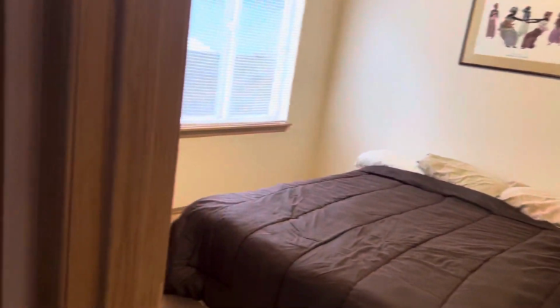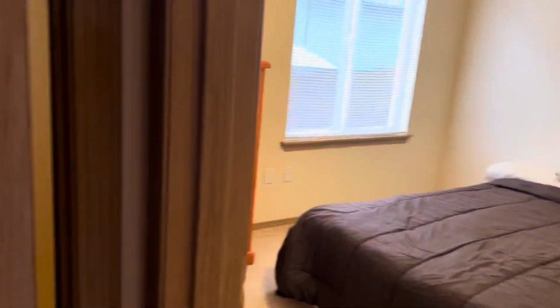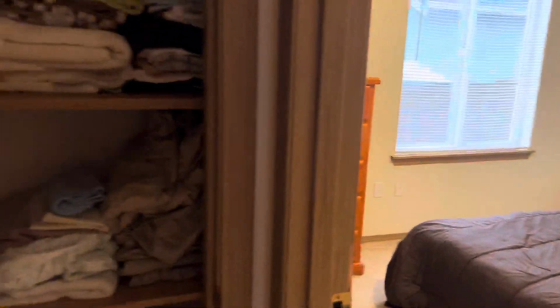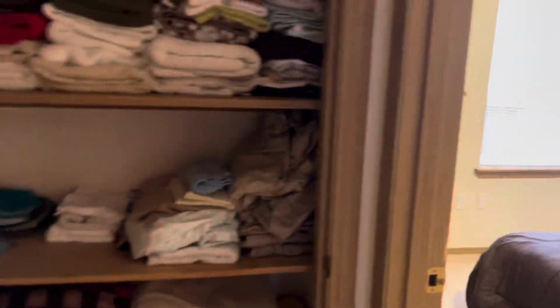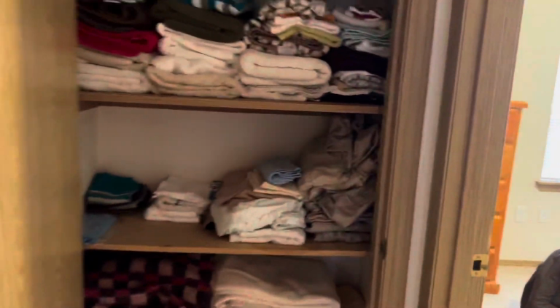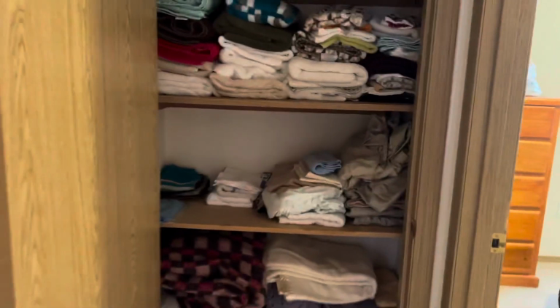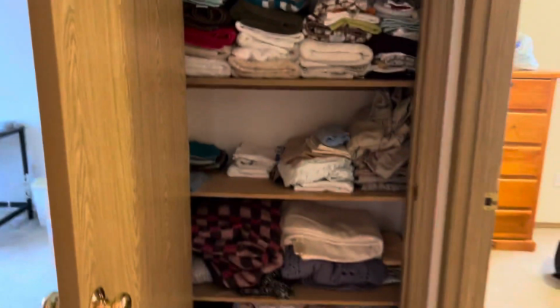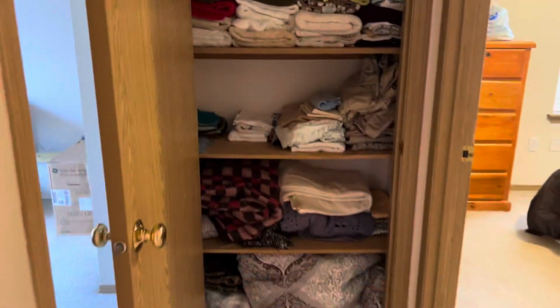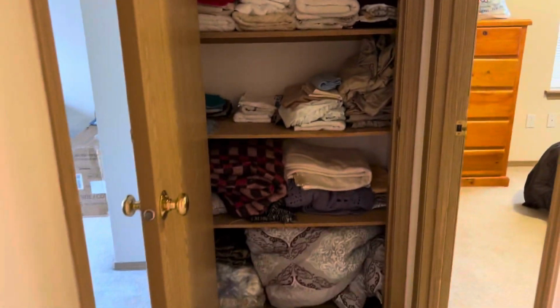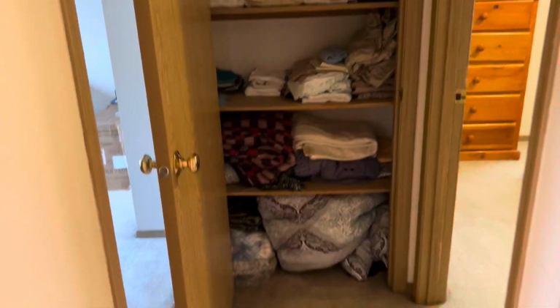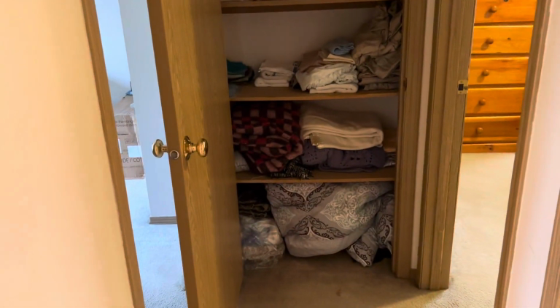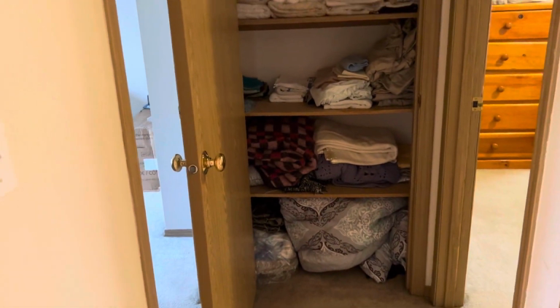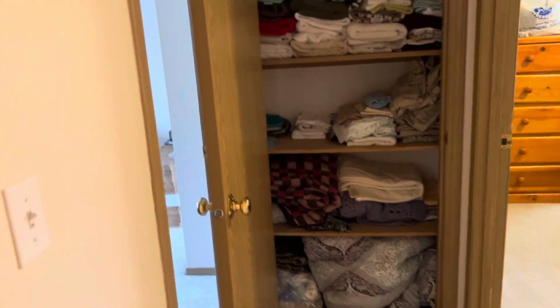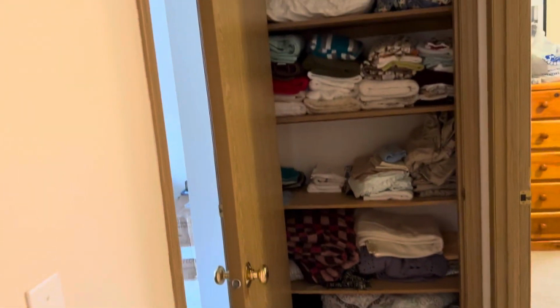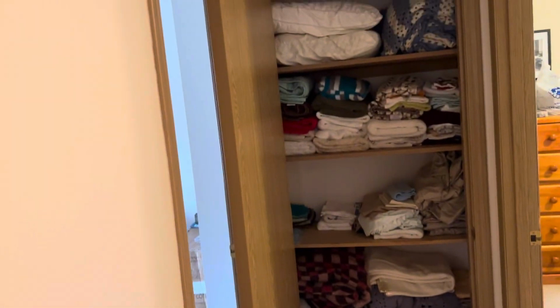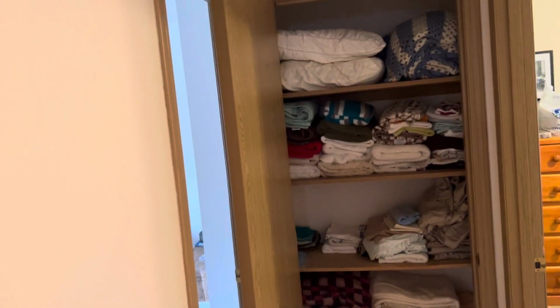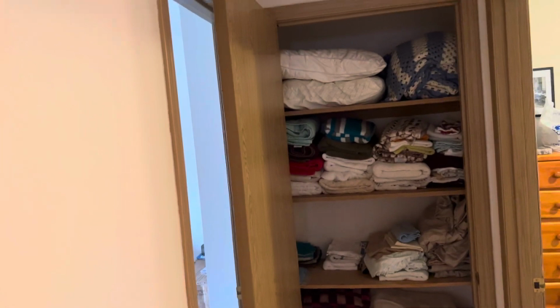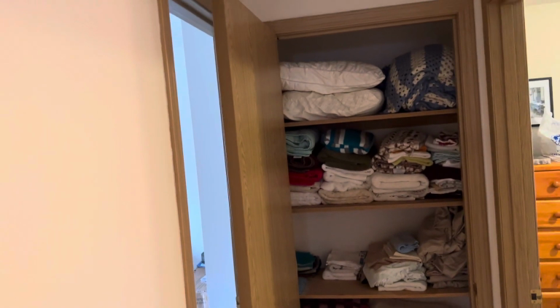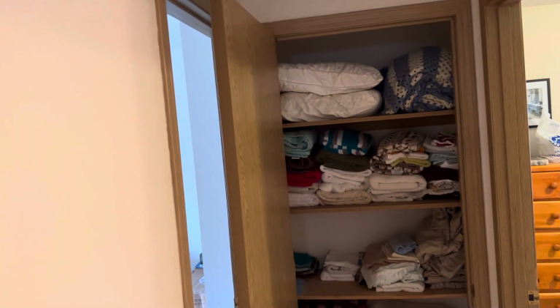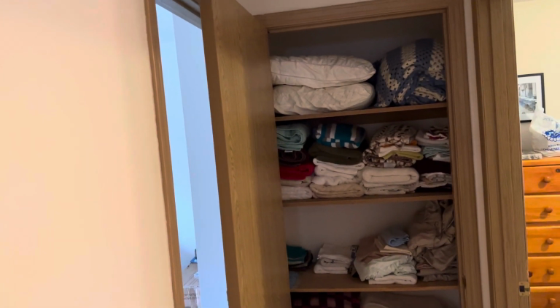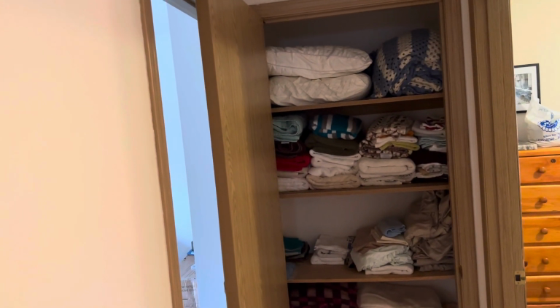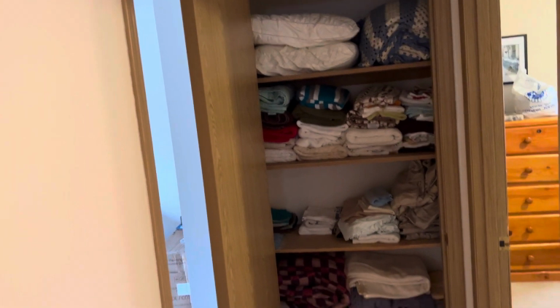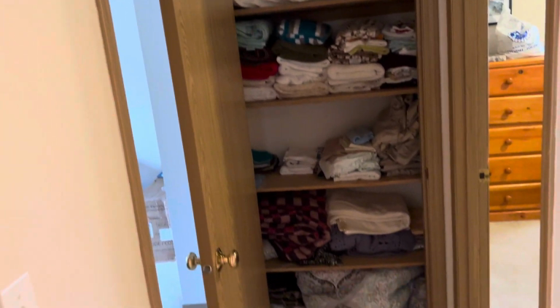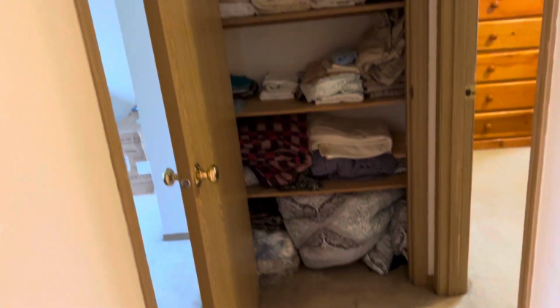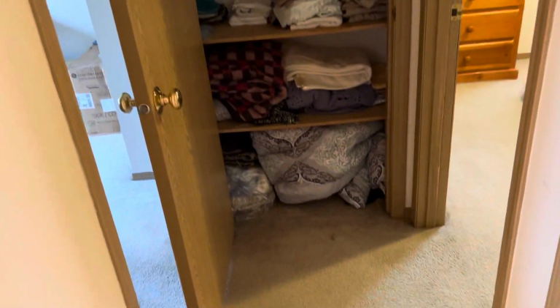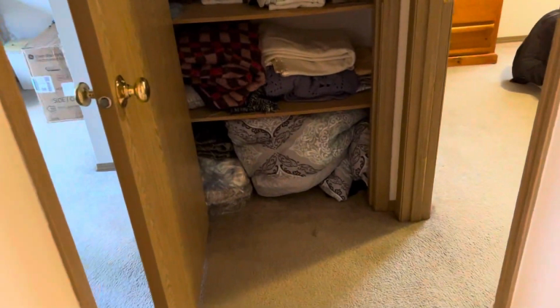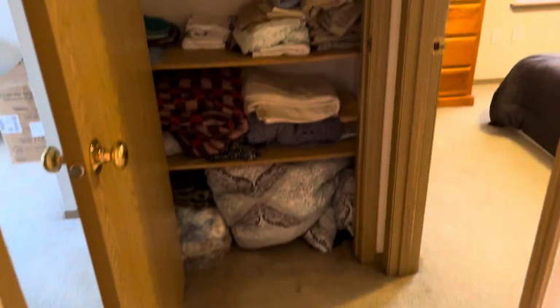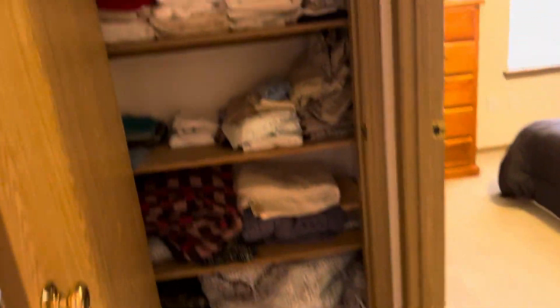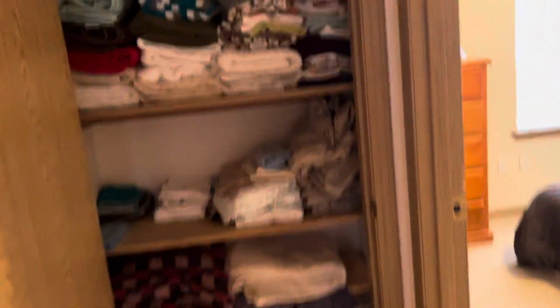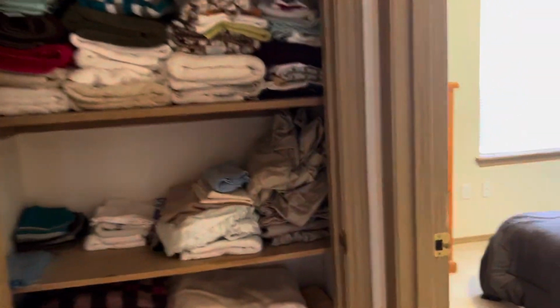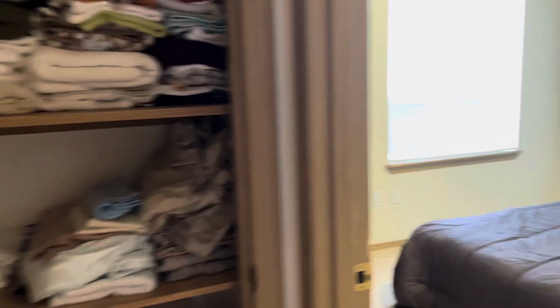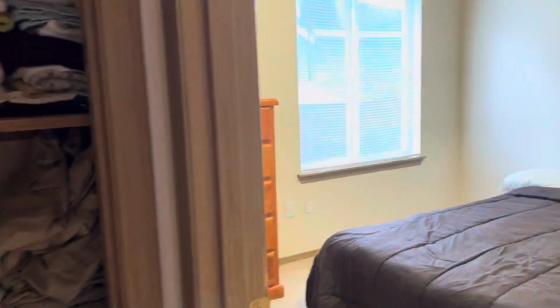Here's the linen closet. You've got plenty of room in there — four shelves, so there's room up above and down below, even for oversize blankets.